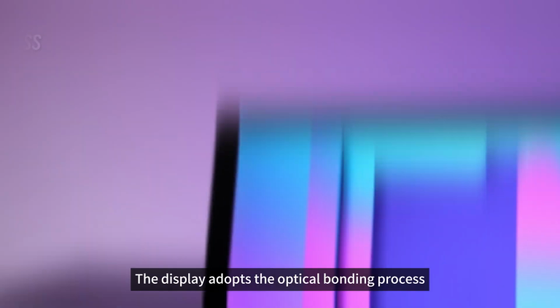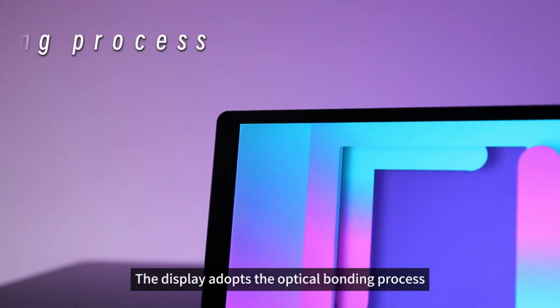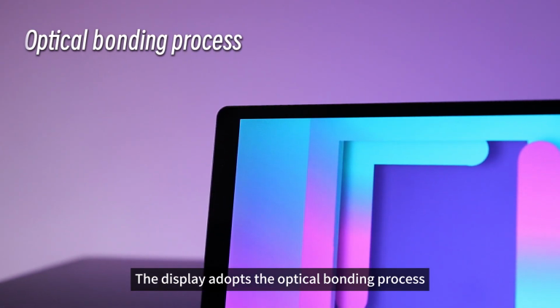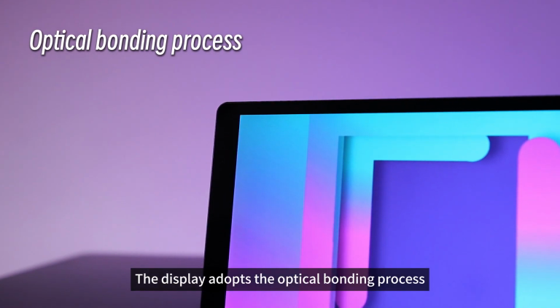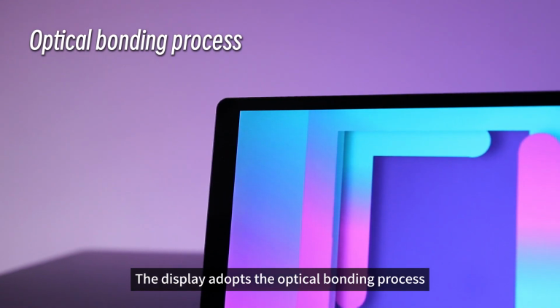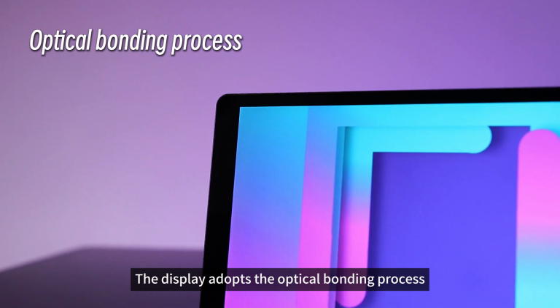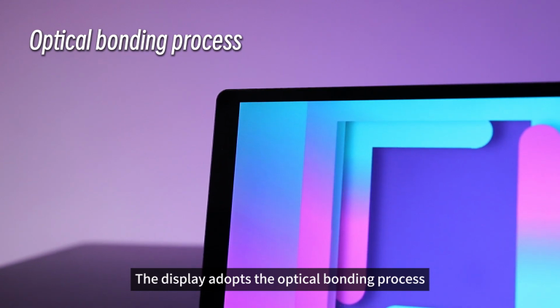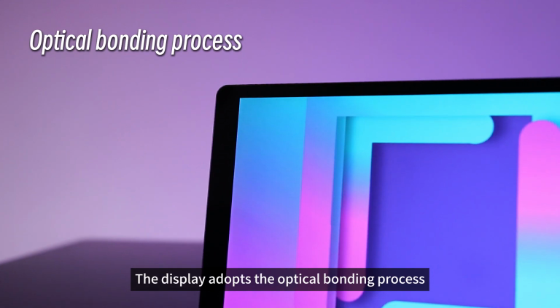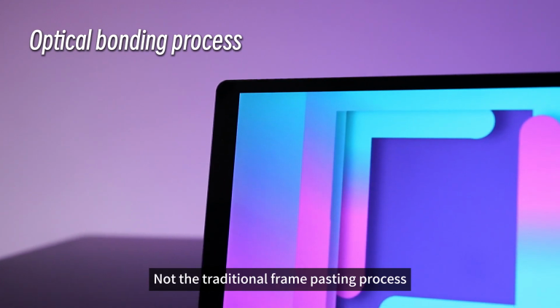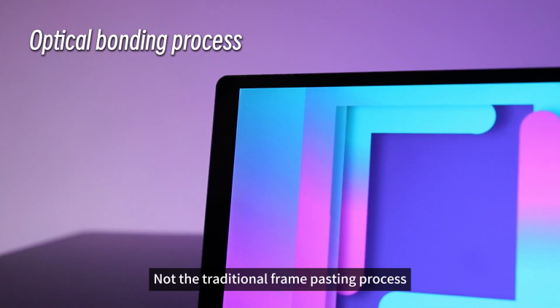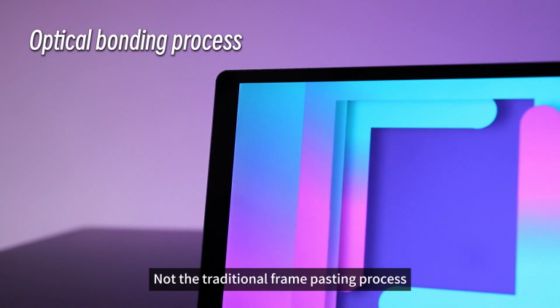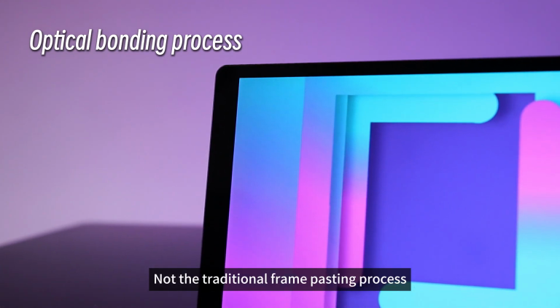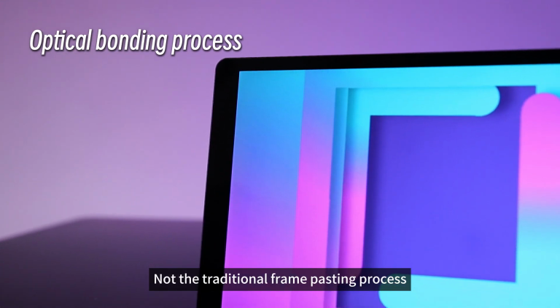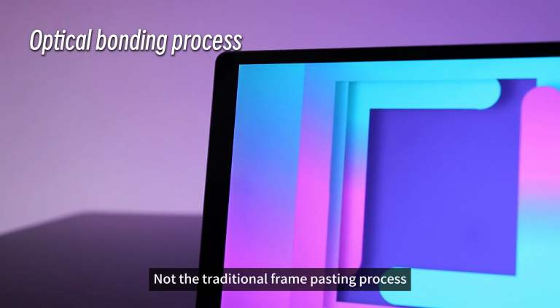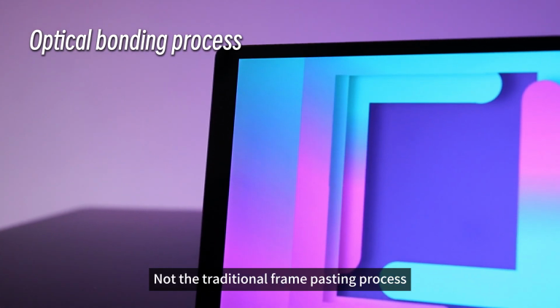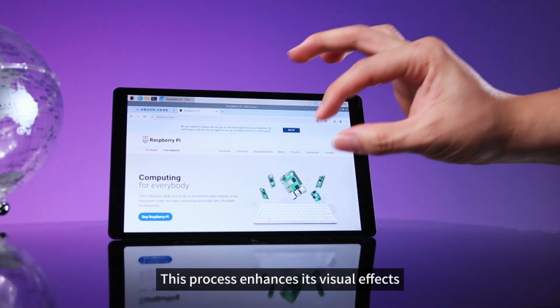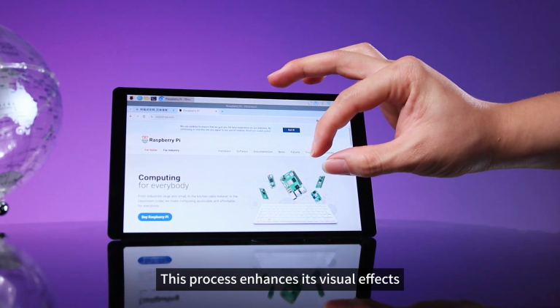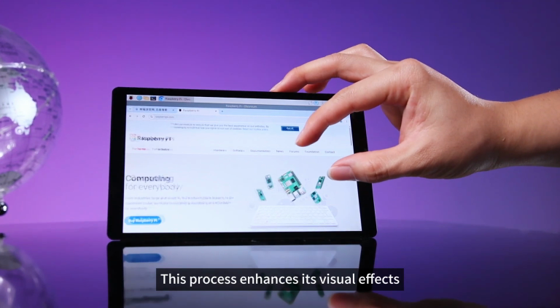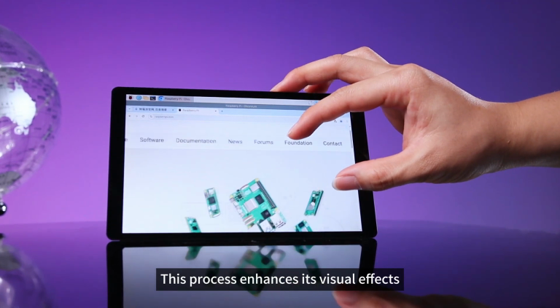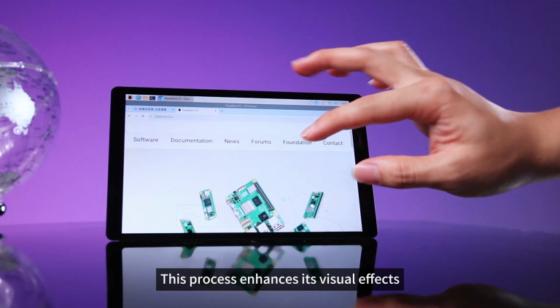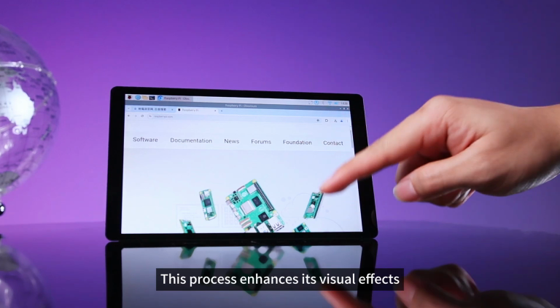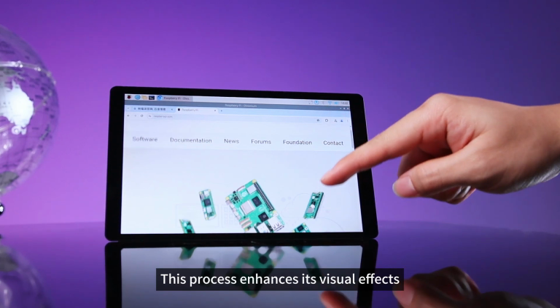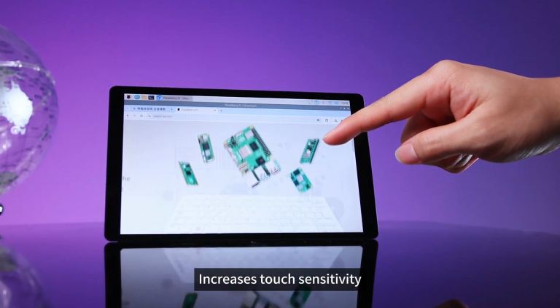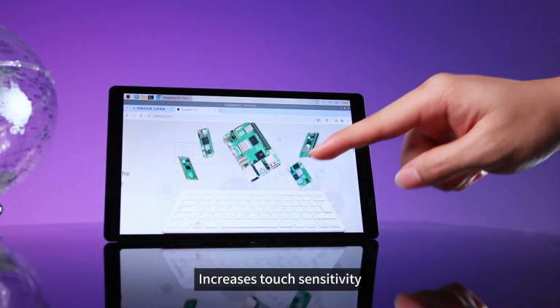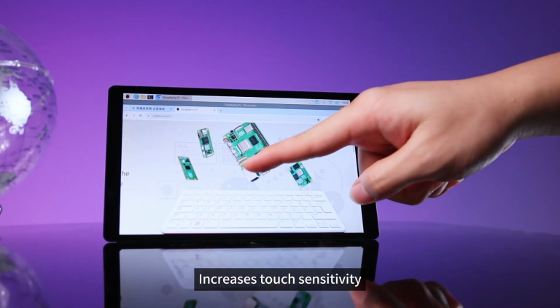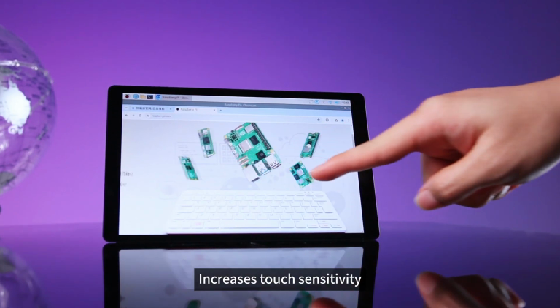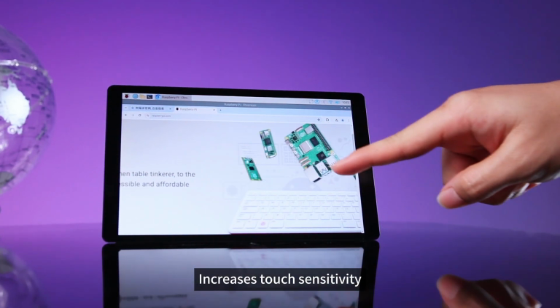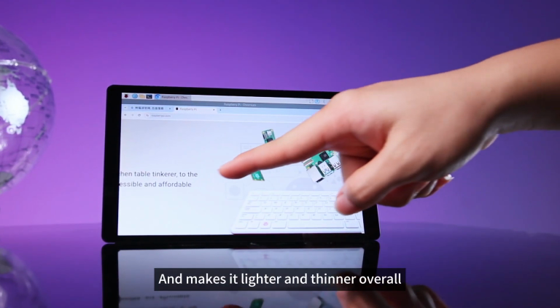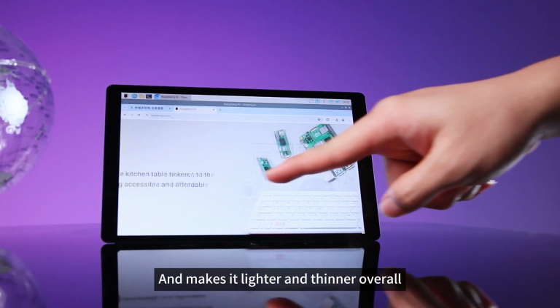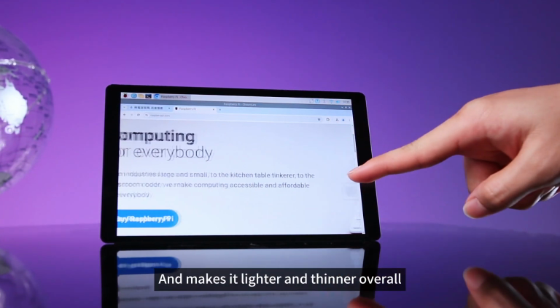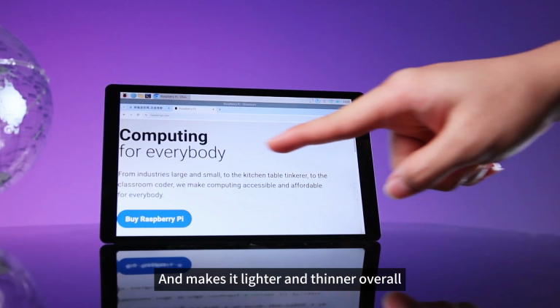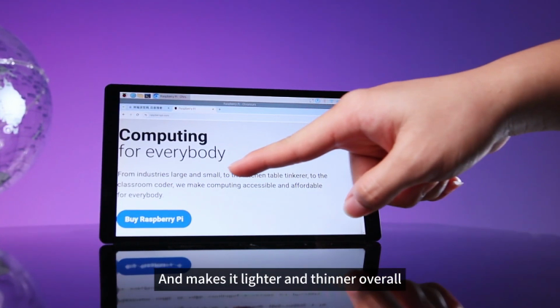The display adopts the optical bonding process, not the traditional frame pasting process. This process enhances its visual effects, increases touch sensitivity, and makes it lighter and thinner overall.